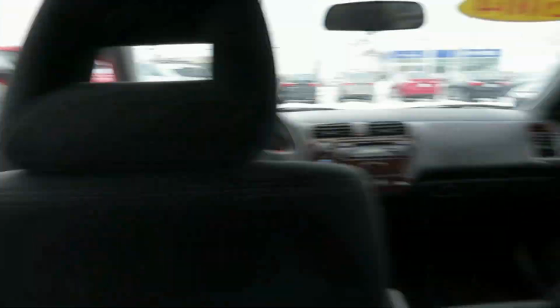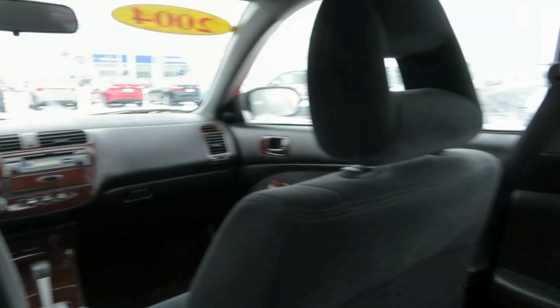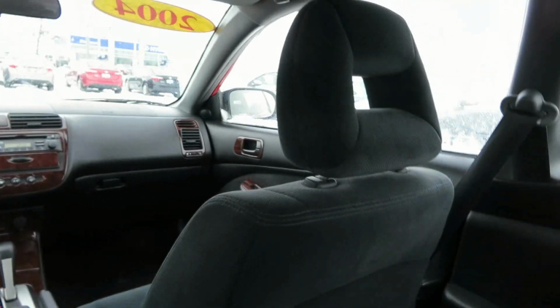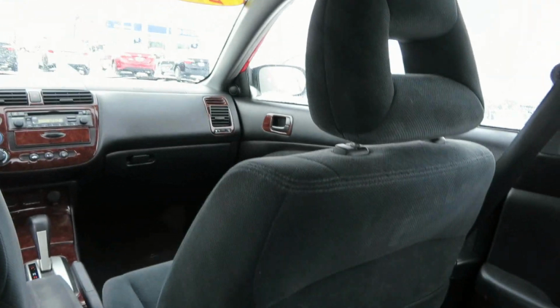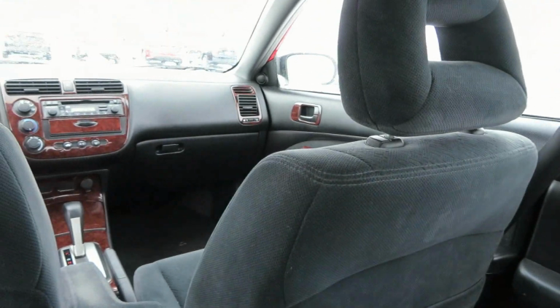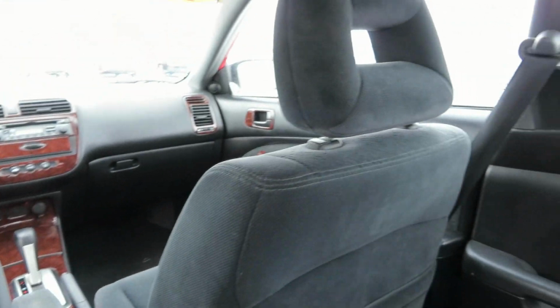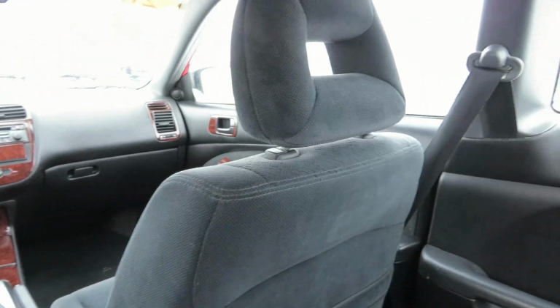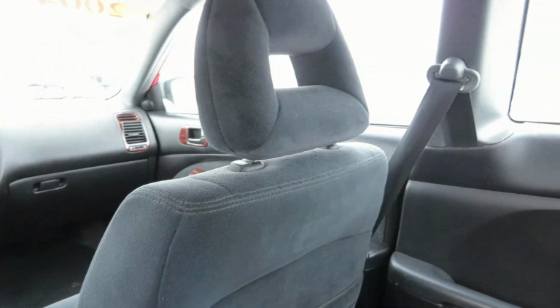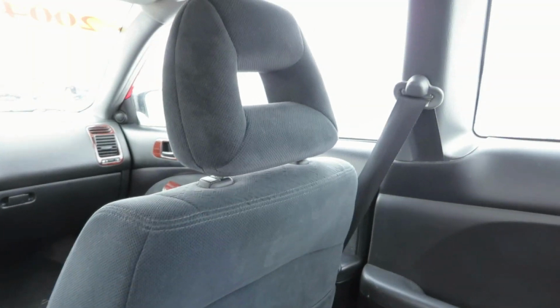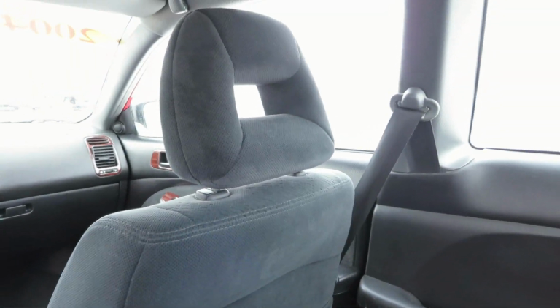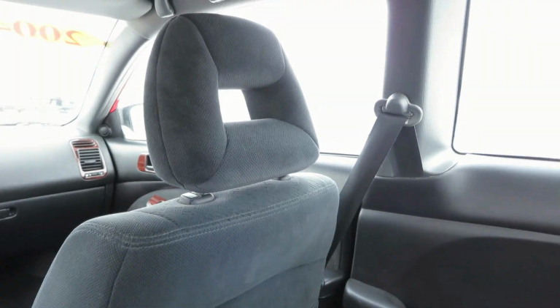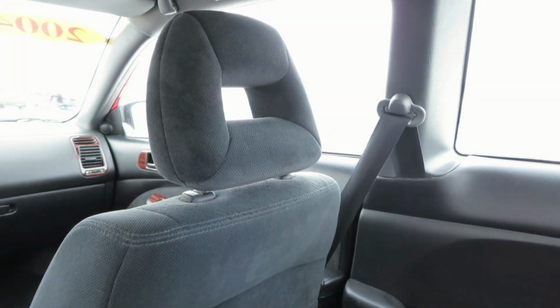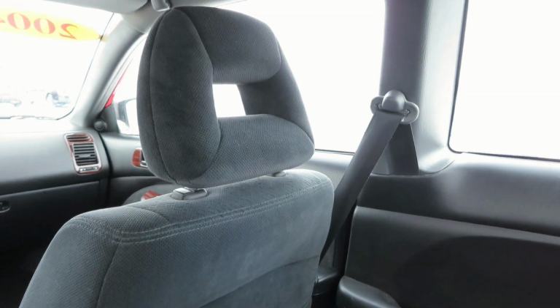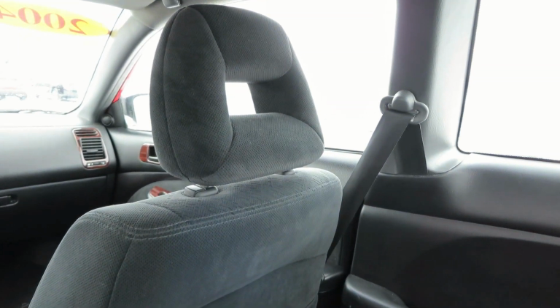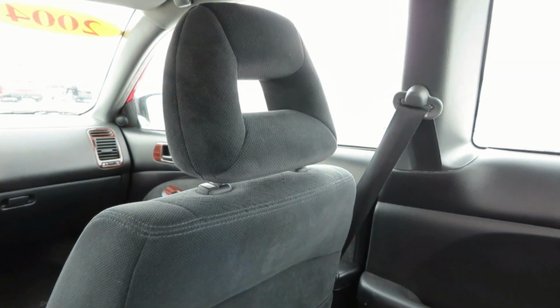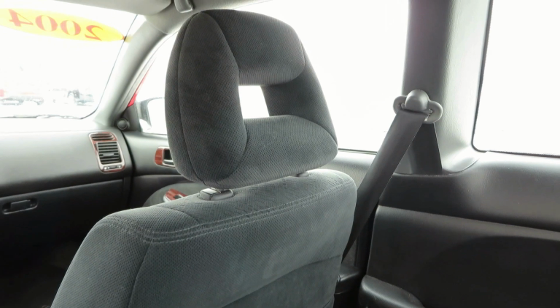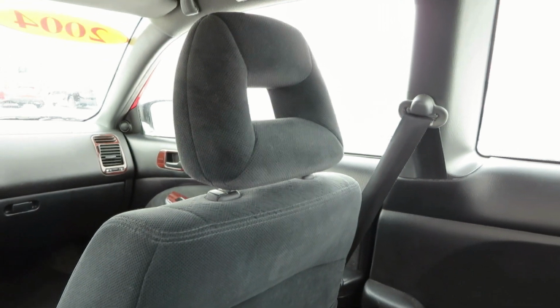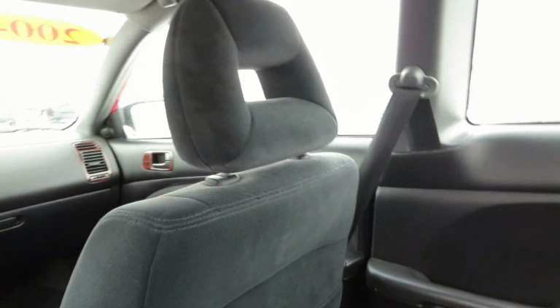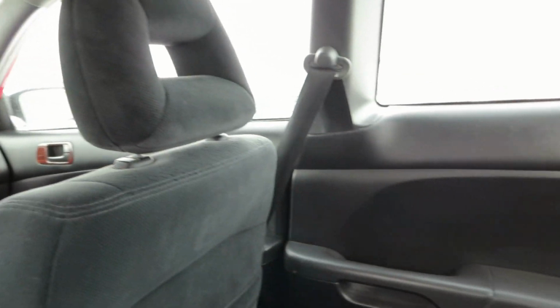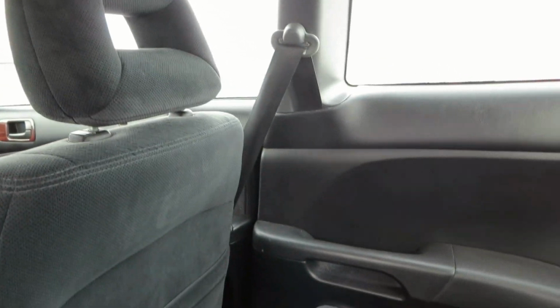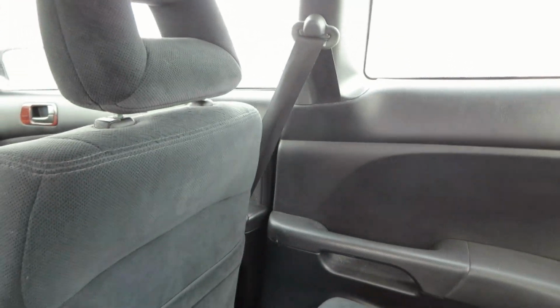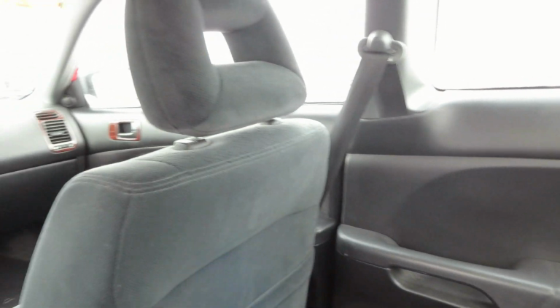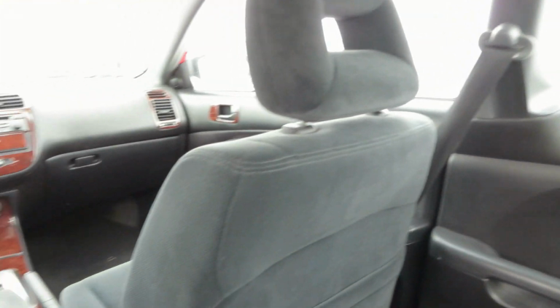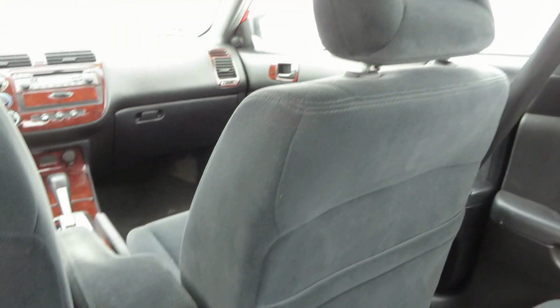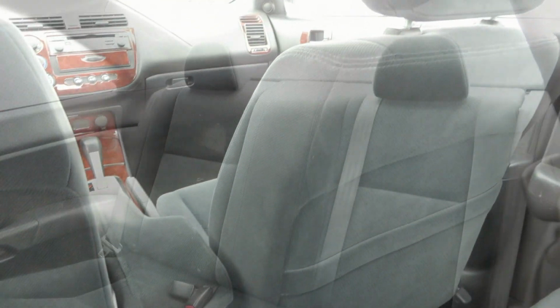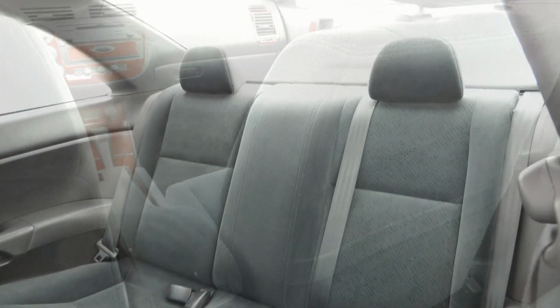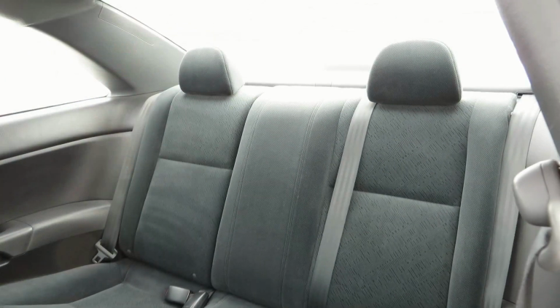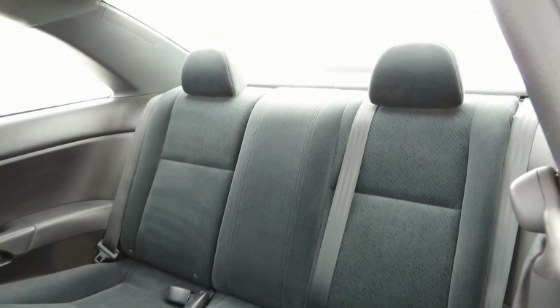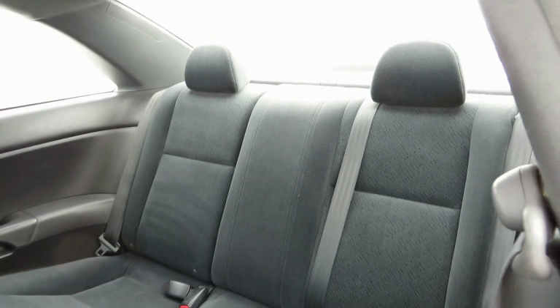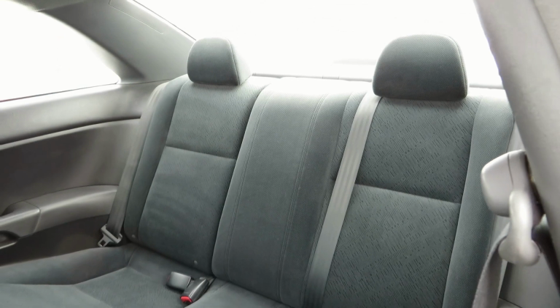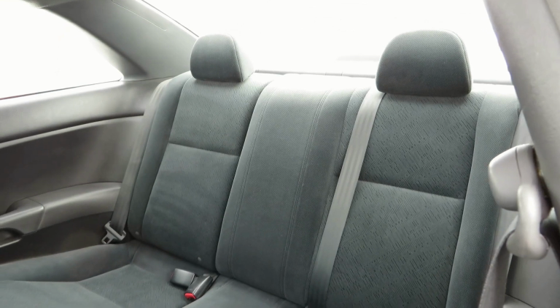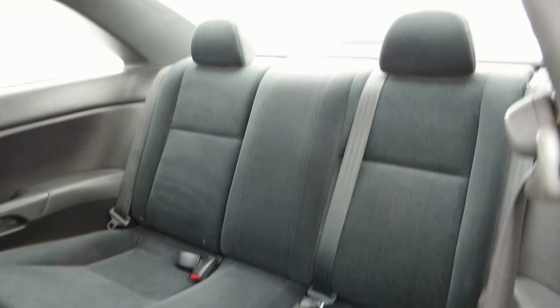Headroom — there is about 2 to 3 inches of headroom for me, and I am 5 foot 10. So overall, not a very bad back seat.